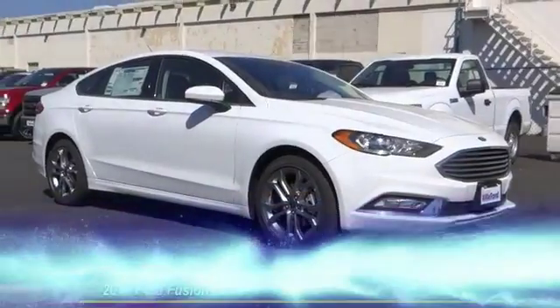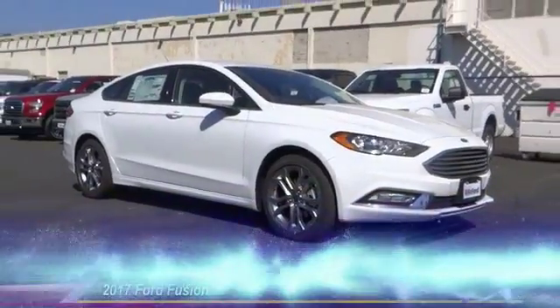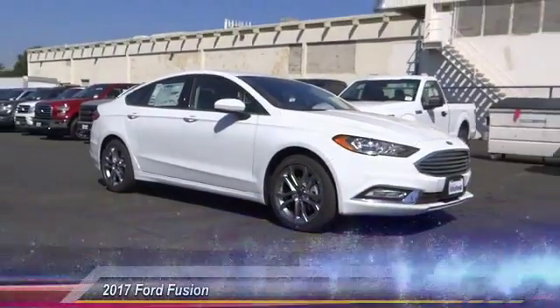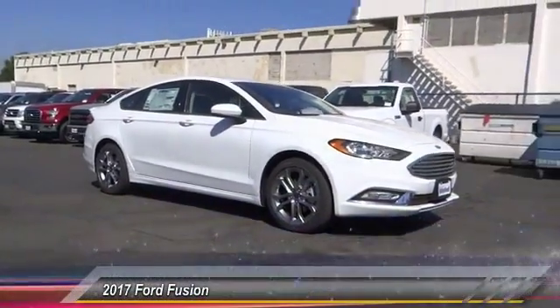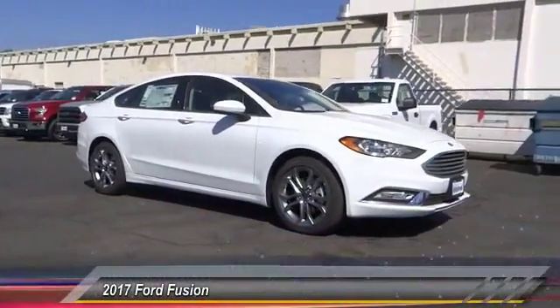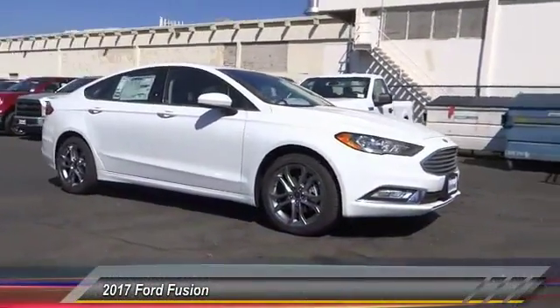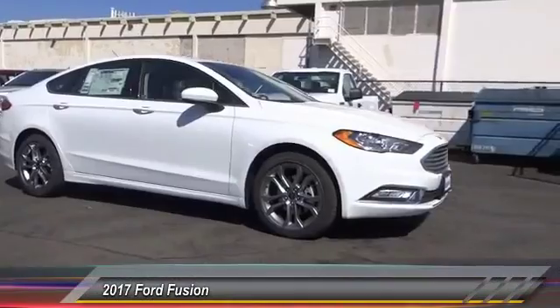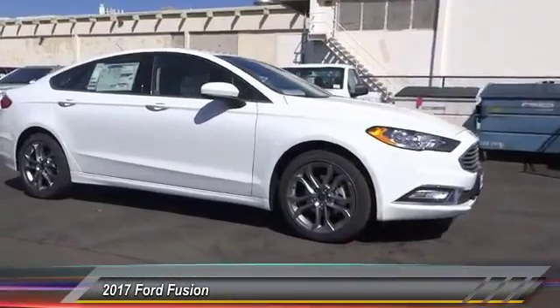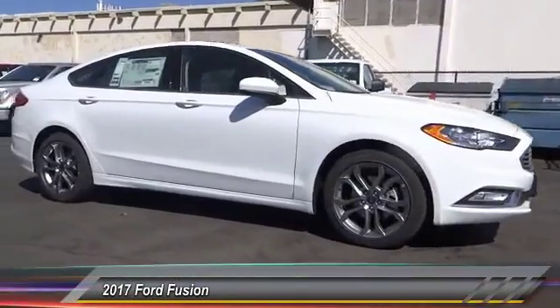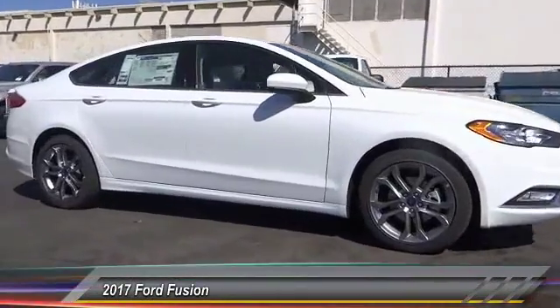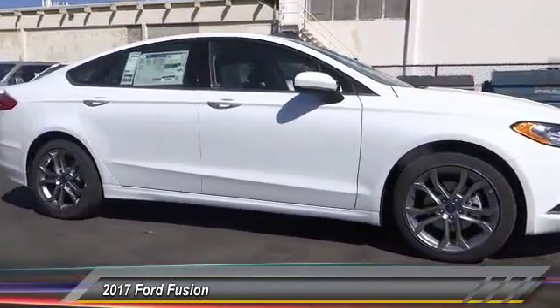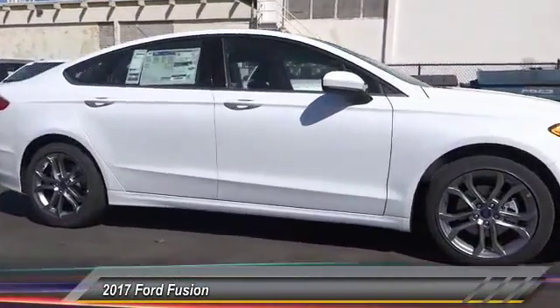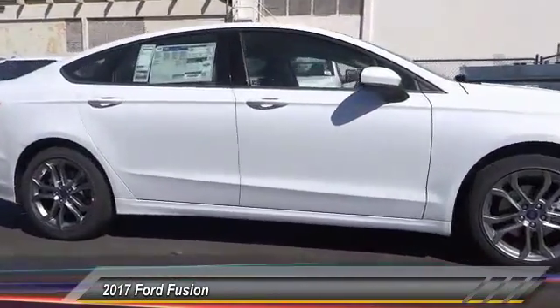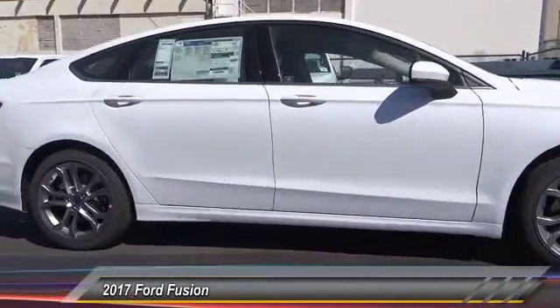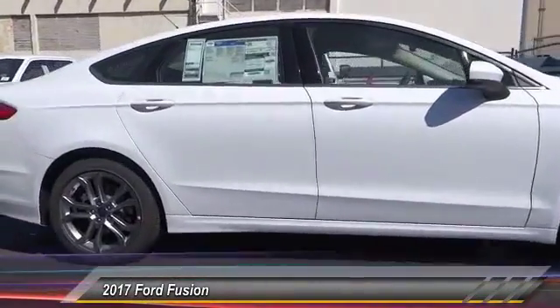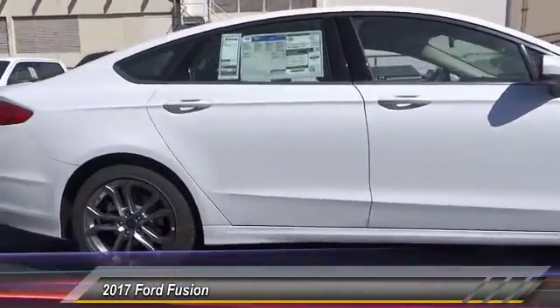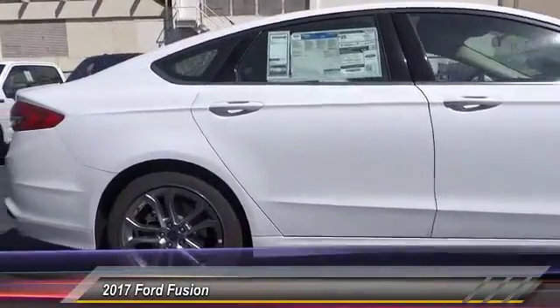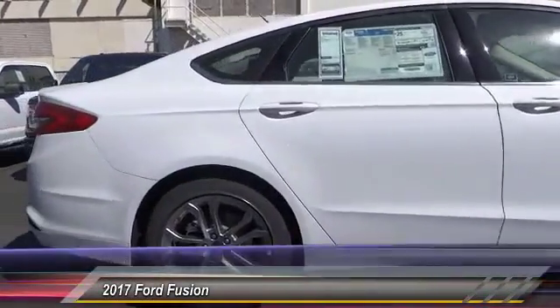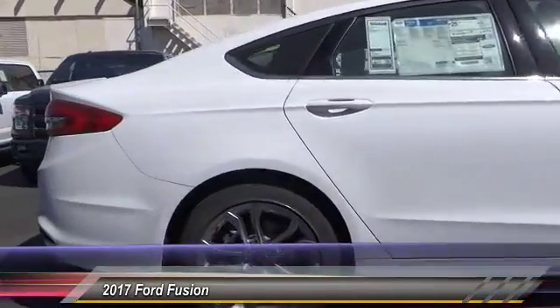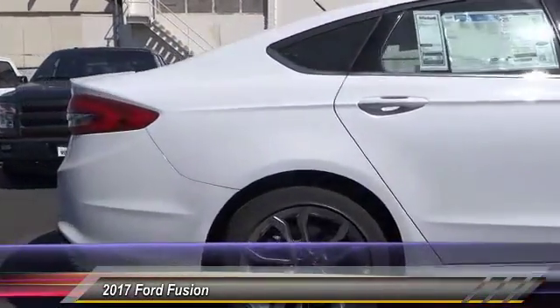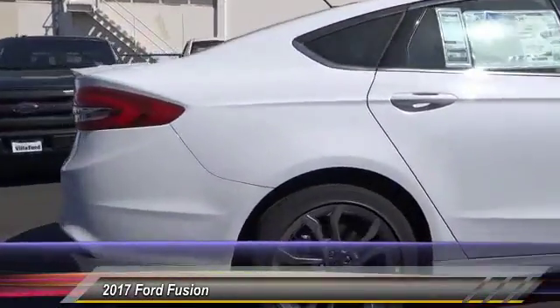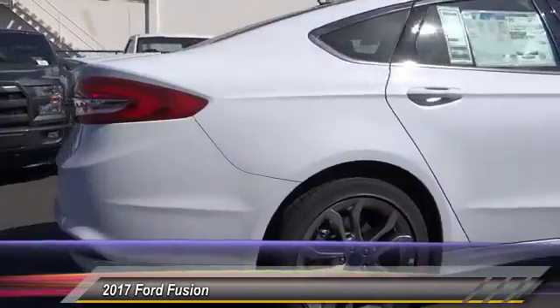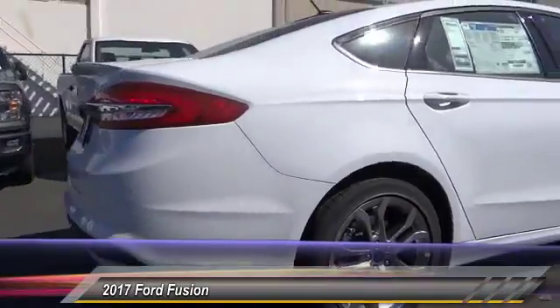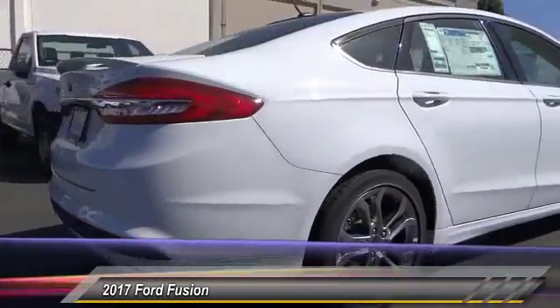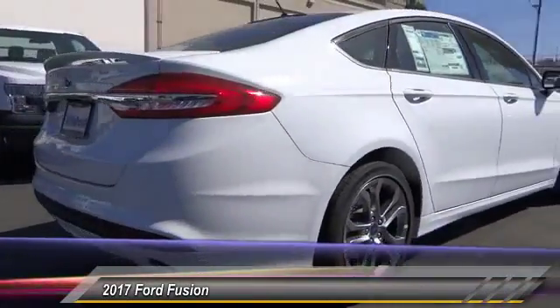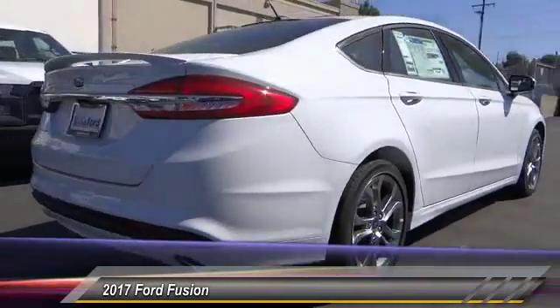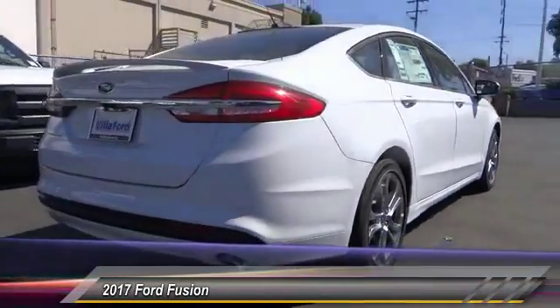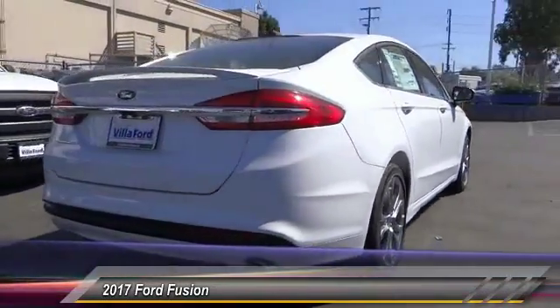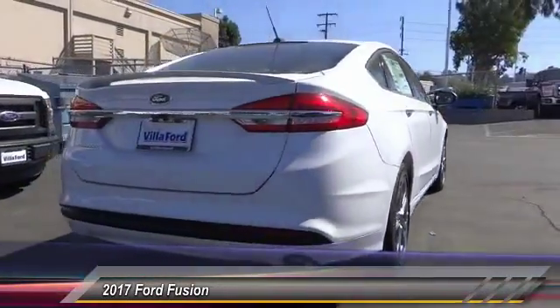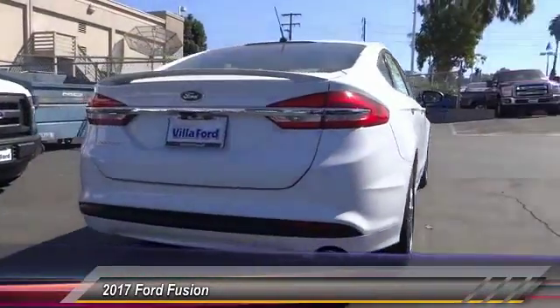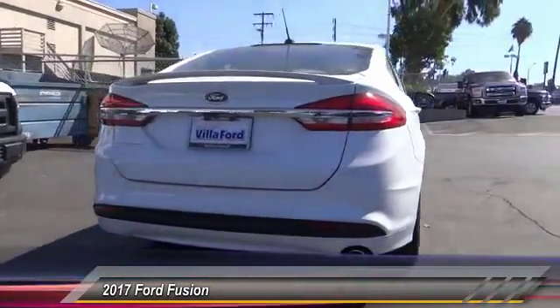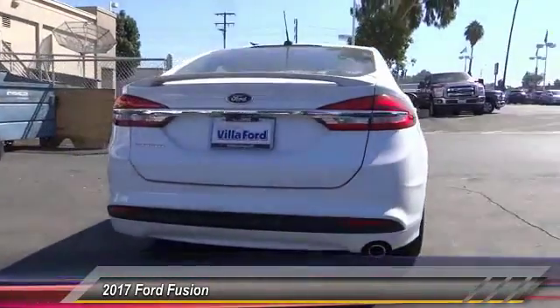2017 Fusion. You can have both impressive power and great economy in a Fusion, priced below $25,000. This vehicle has less than 100 miles.